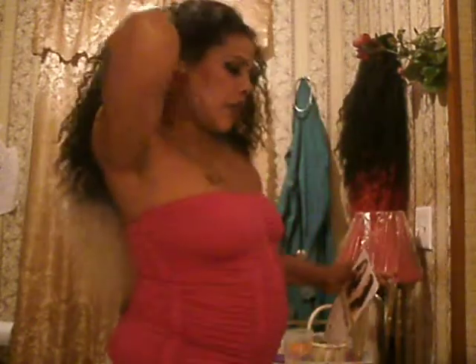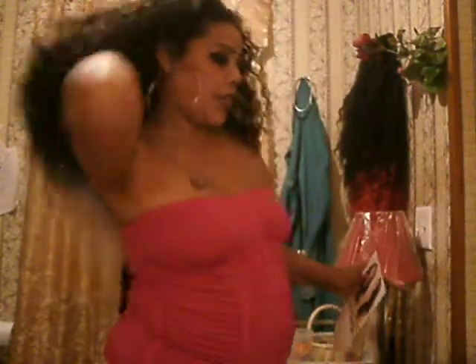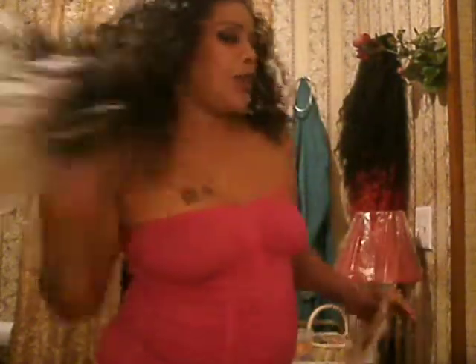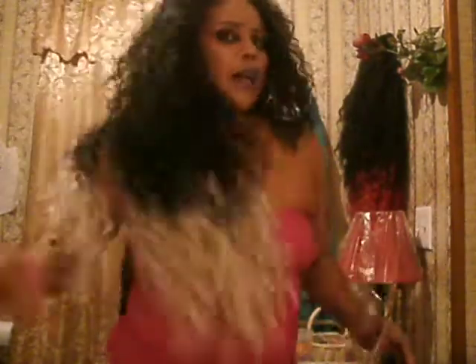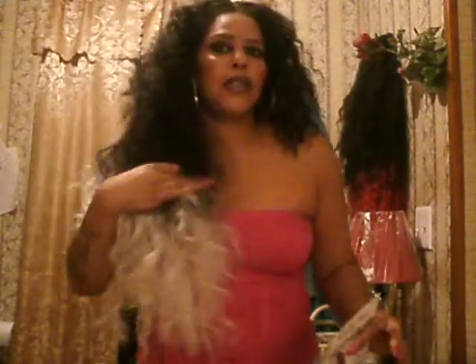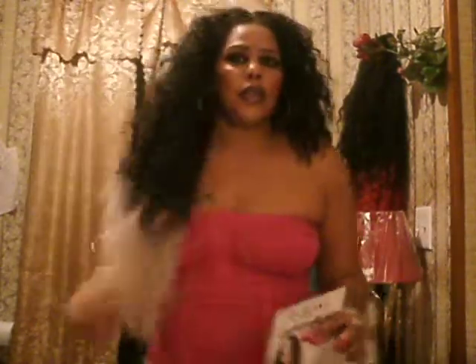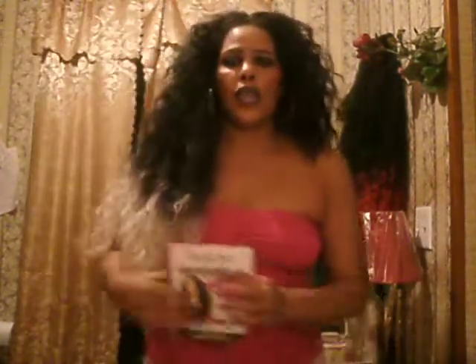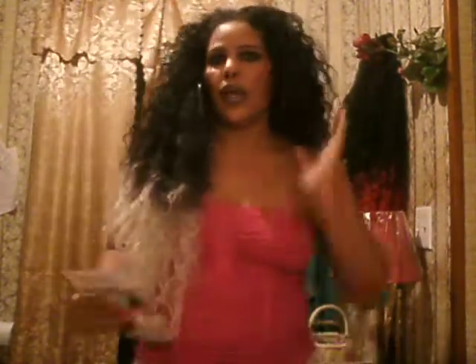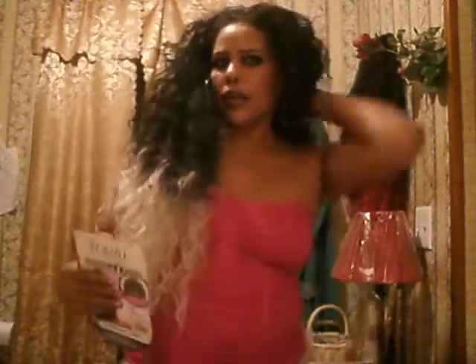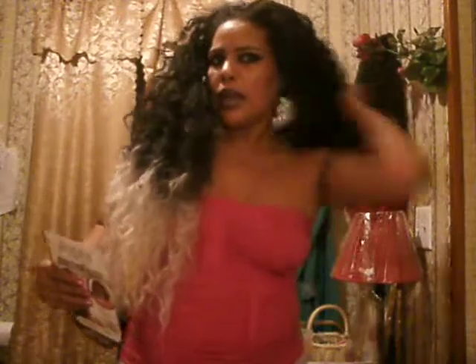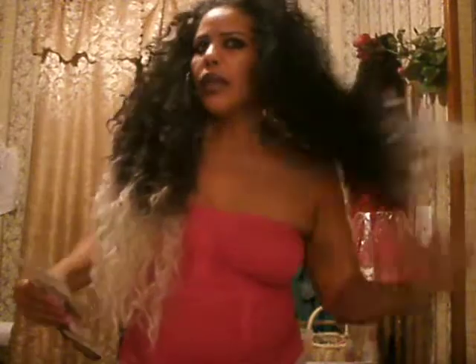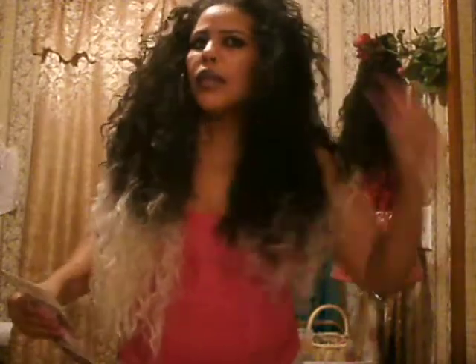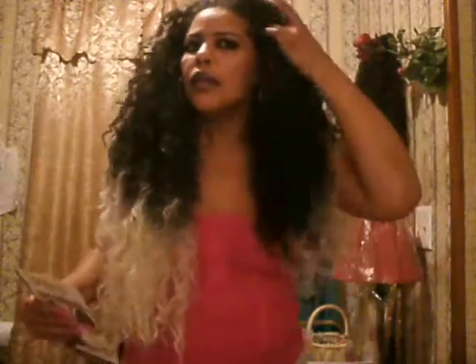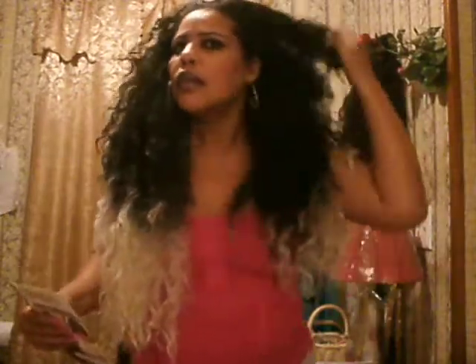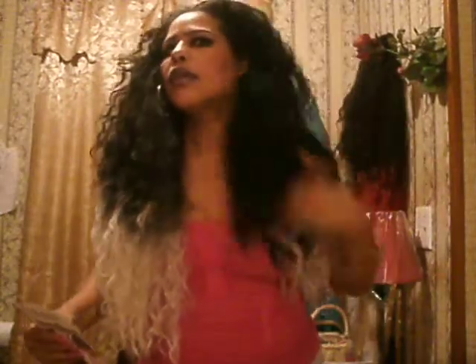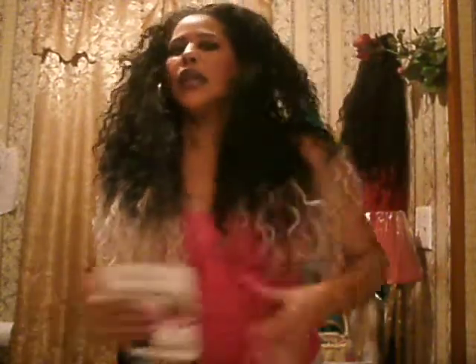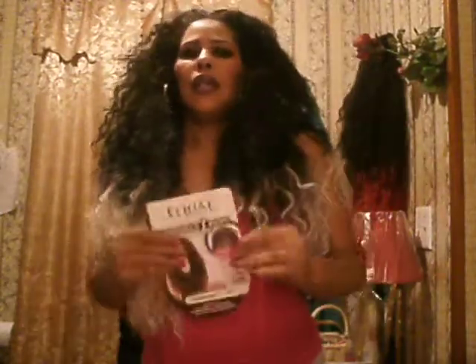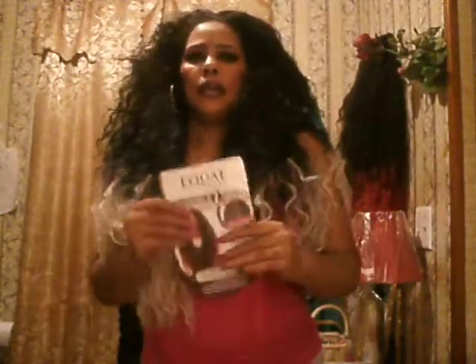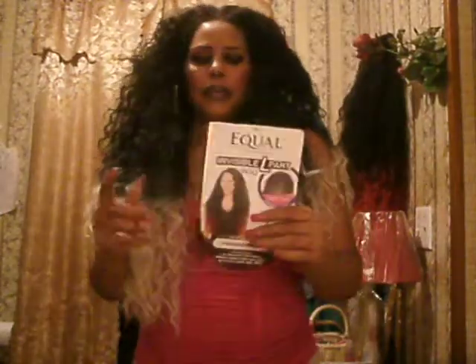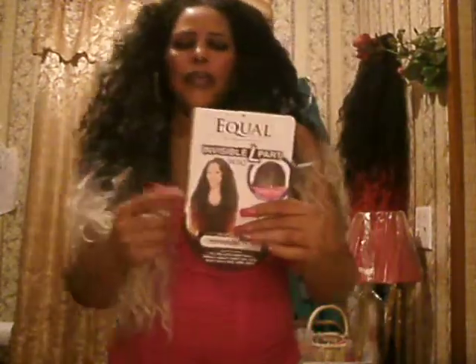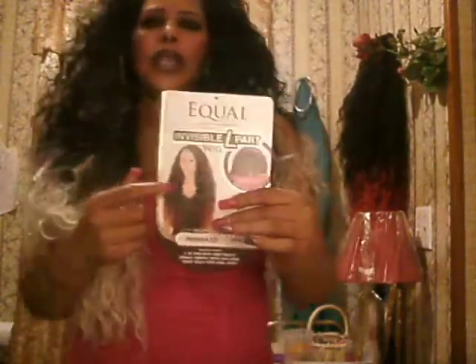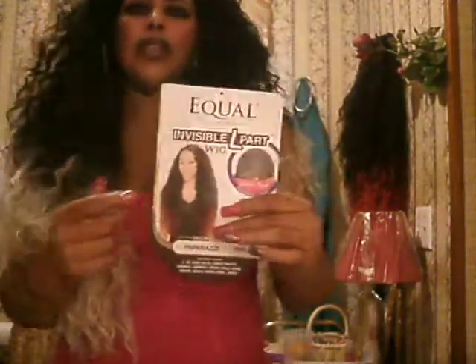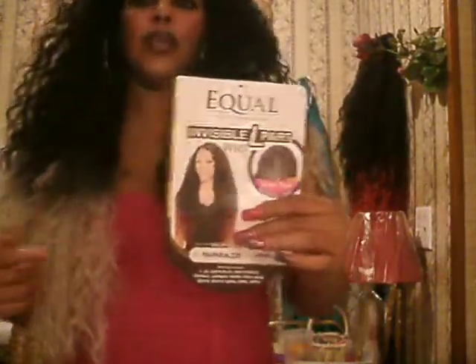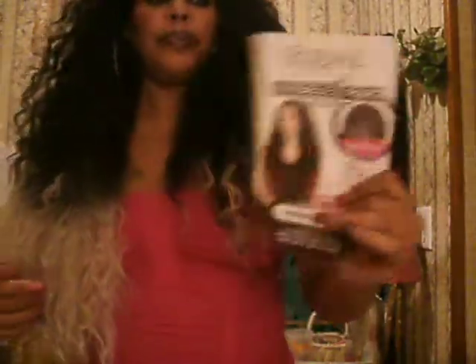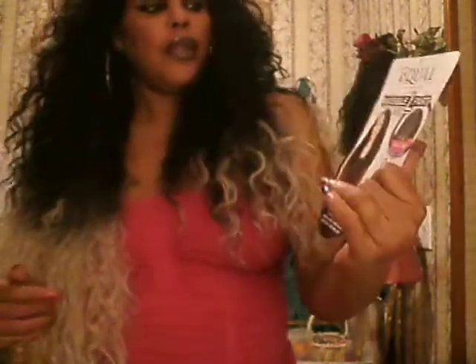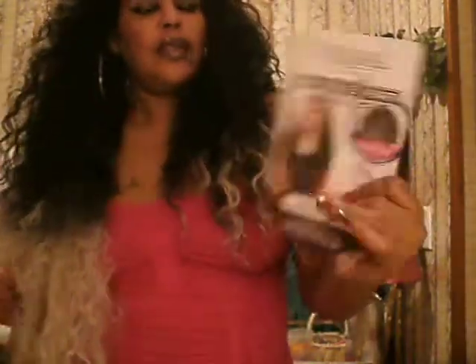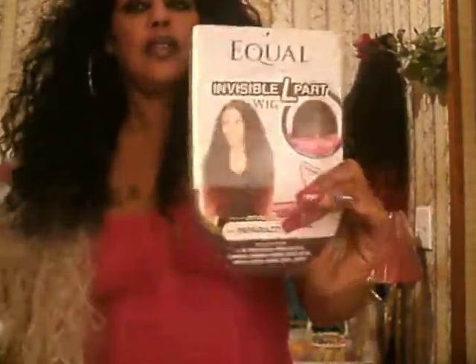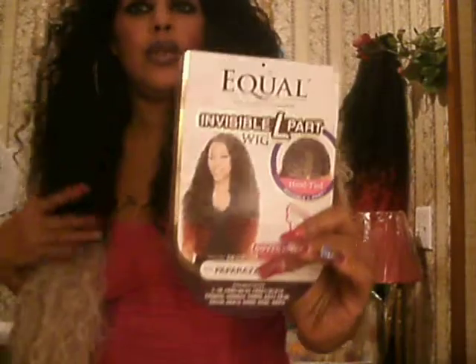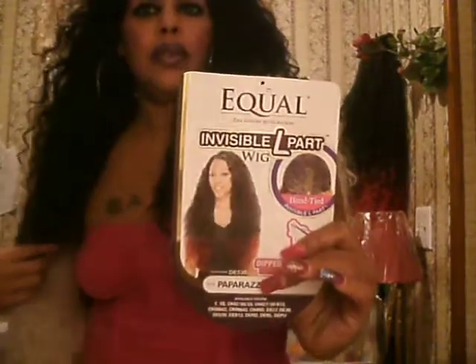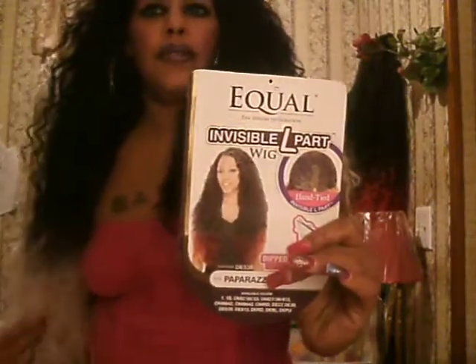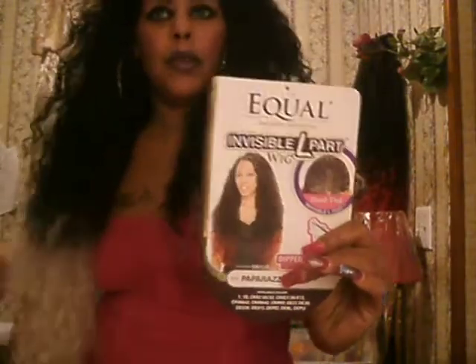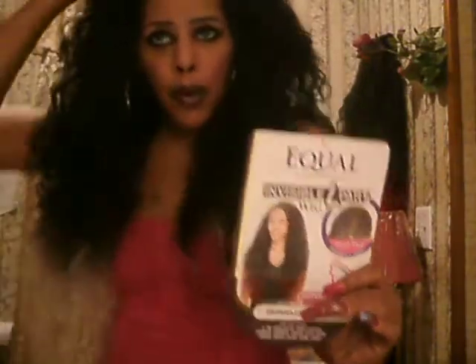I get so many compliments on this when I go out. You got to get this one. This is Equal, Invisible Part.